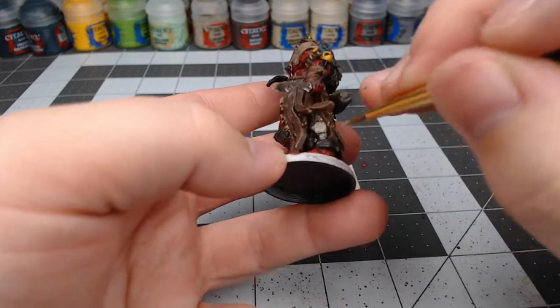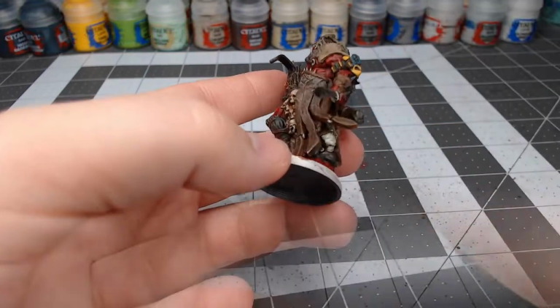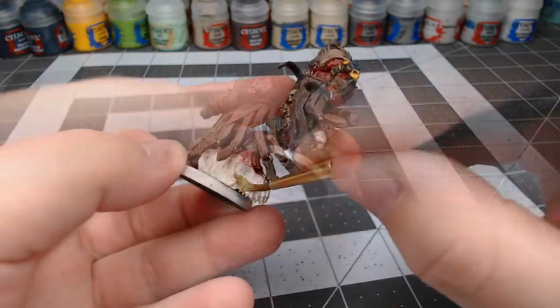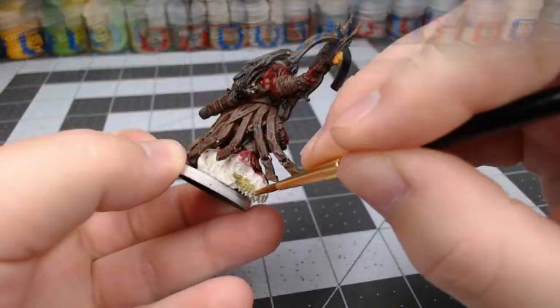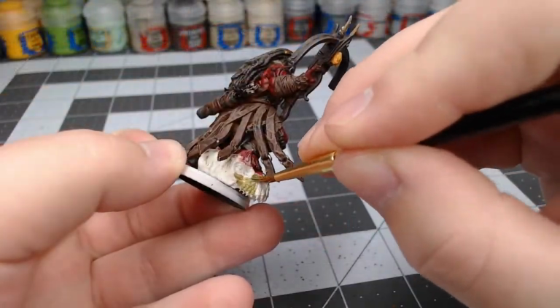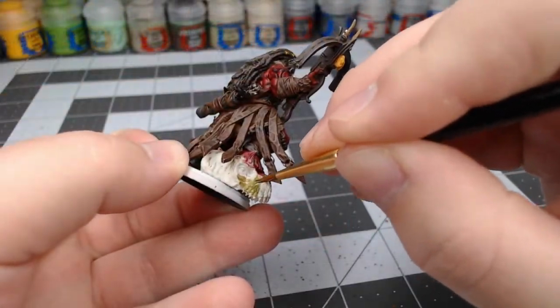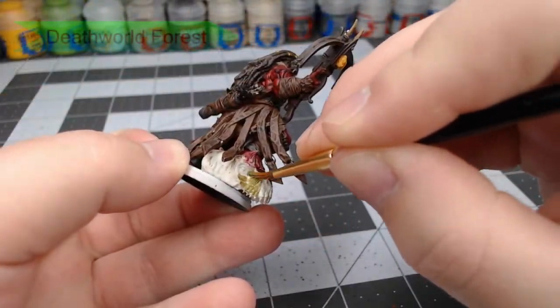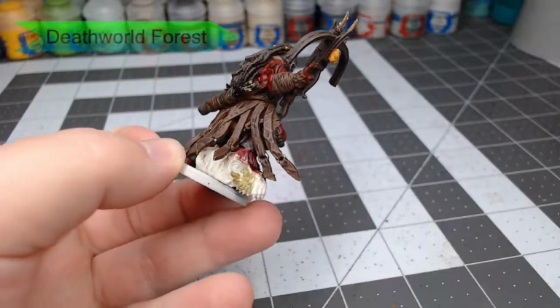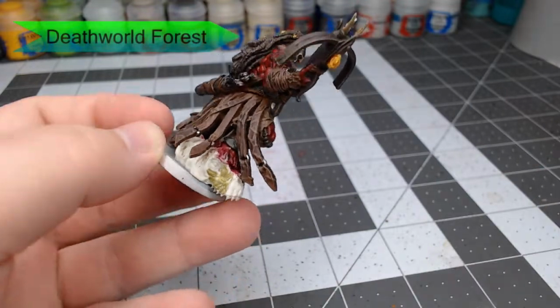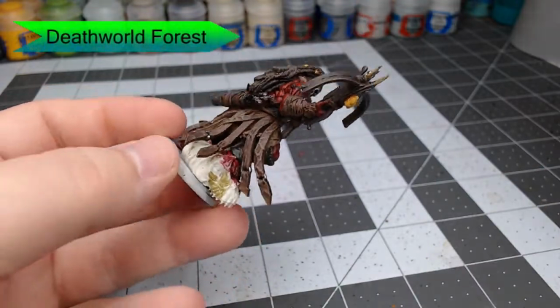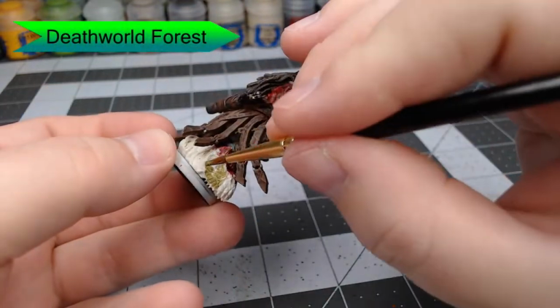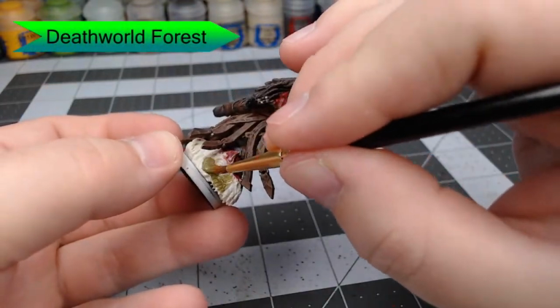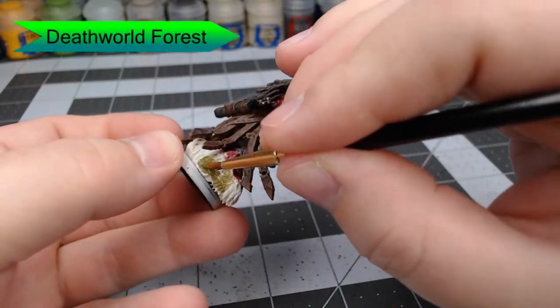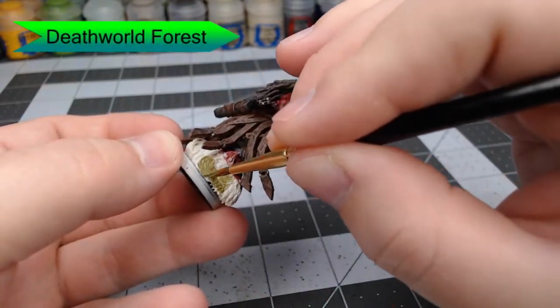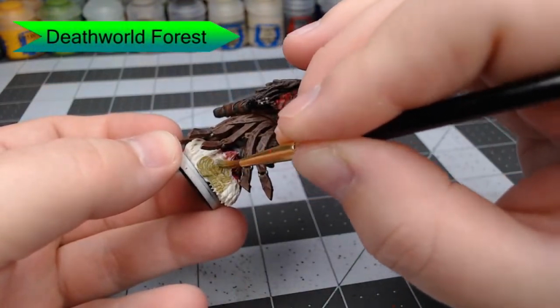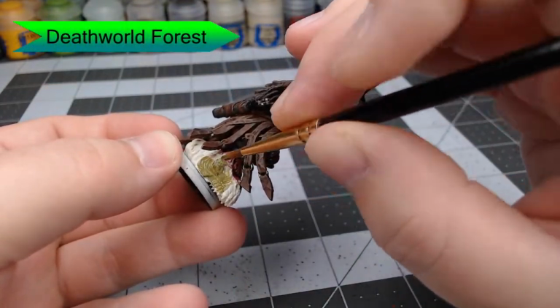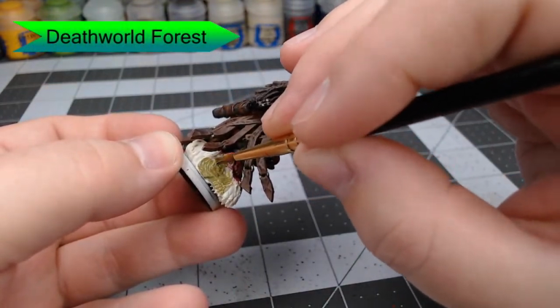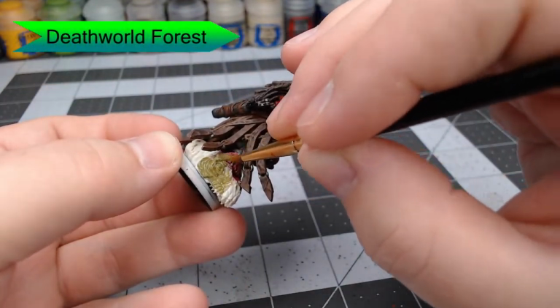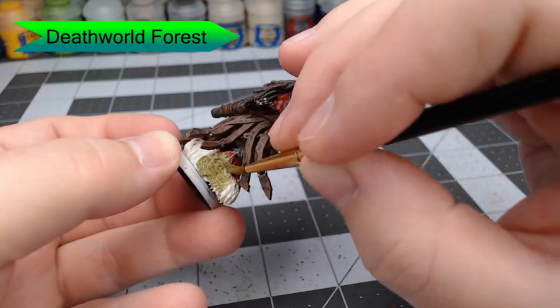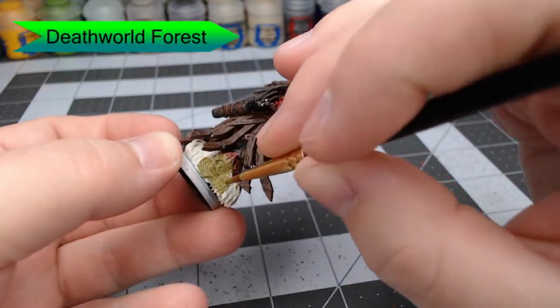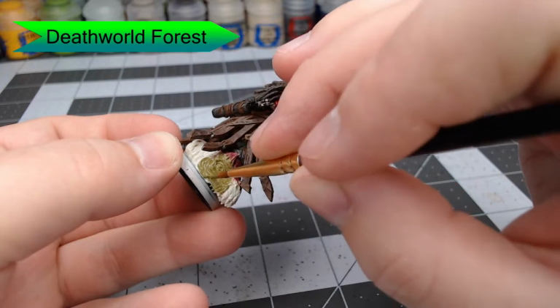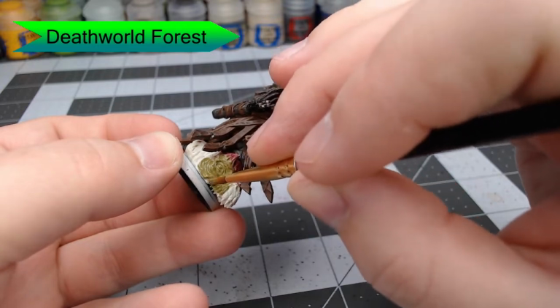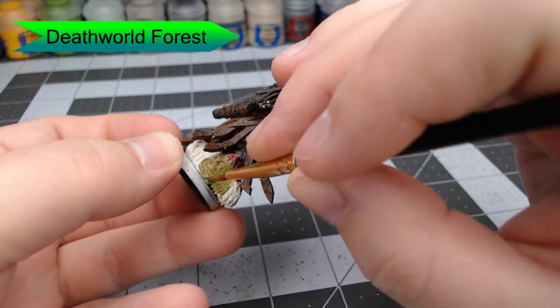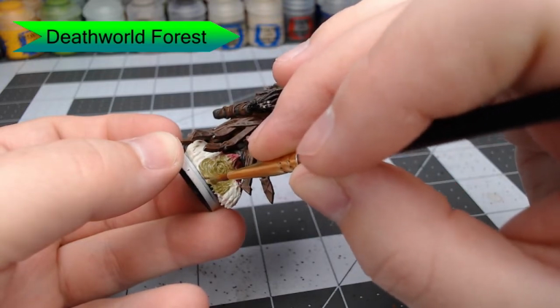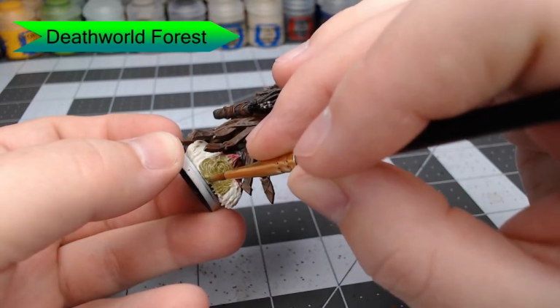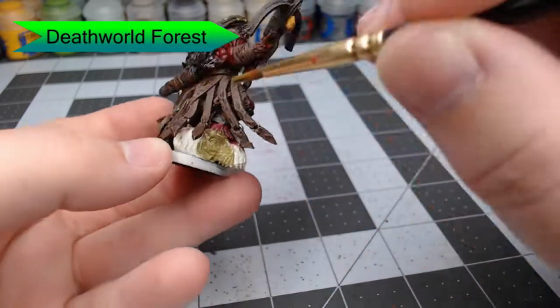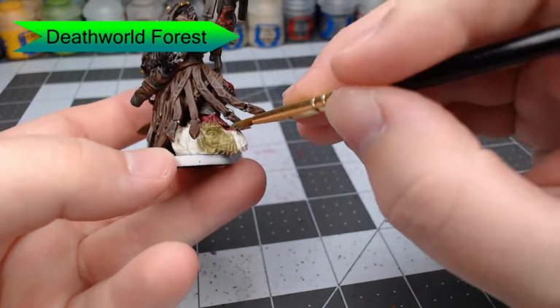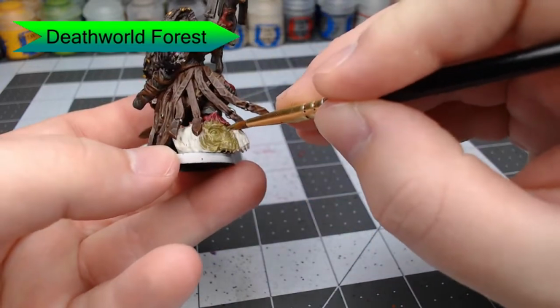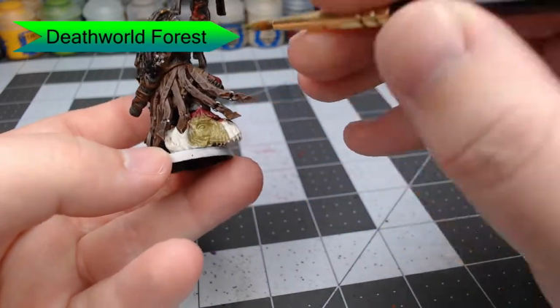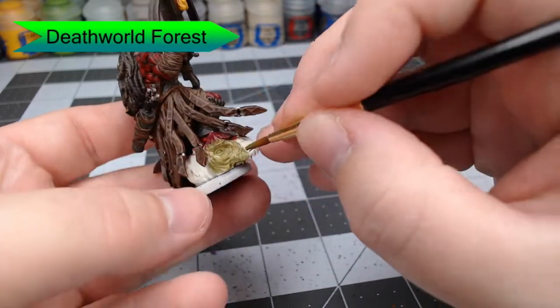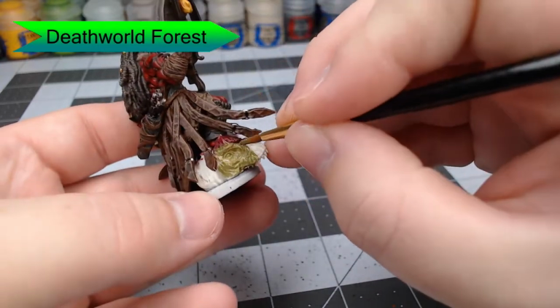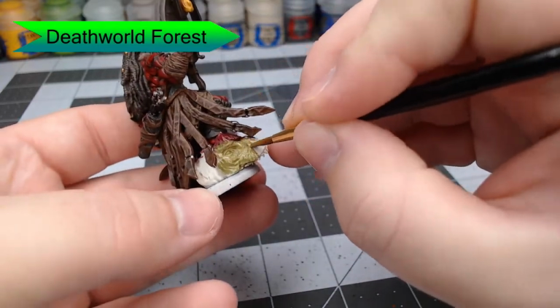While that color is drying, we're going to take Death World Forest and paint this on the severed dinosaur head under the right foot of the predator. You might have to do a couple of coats on this because you're painting directly over the white primer.